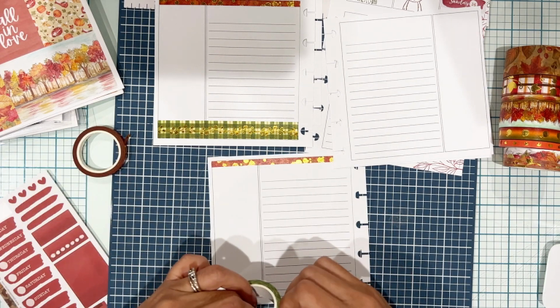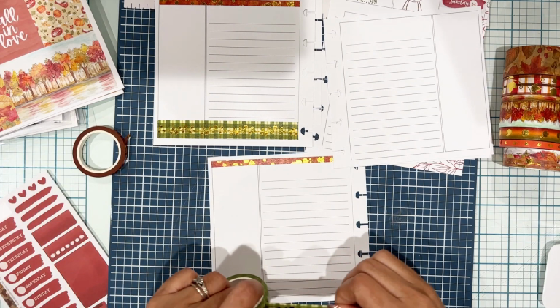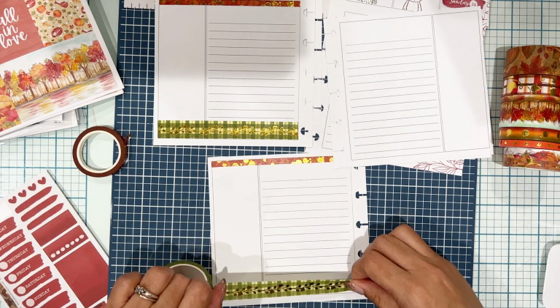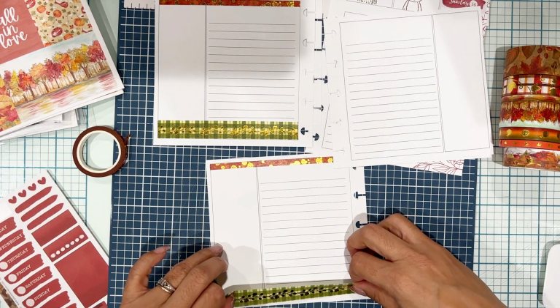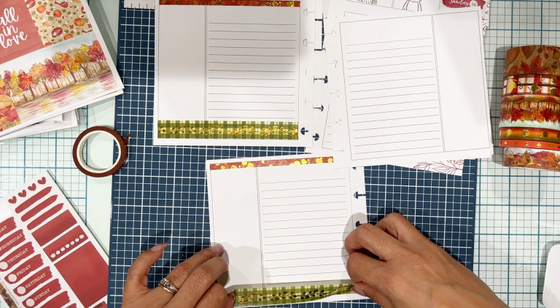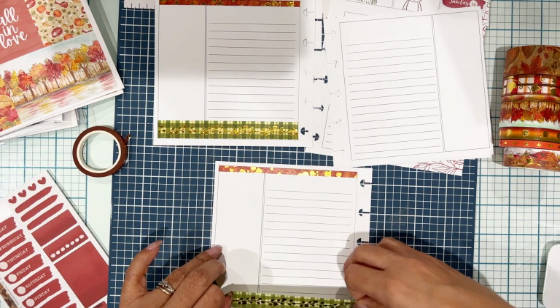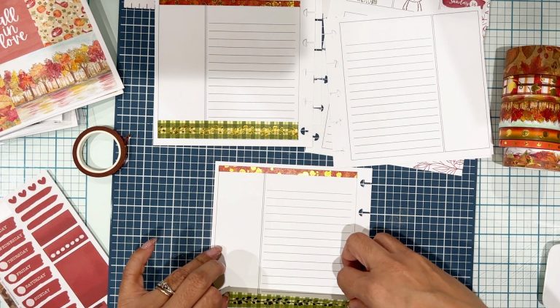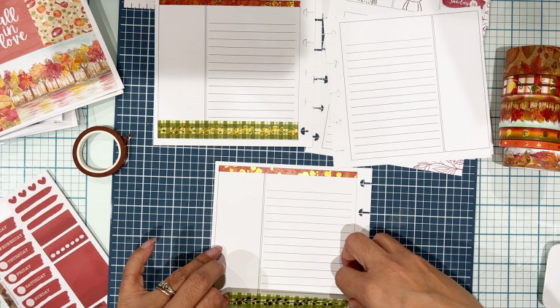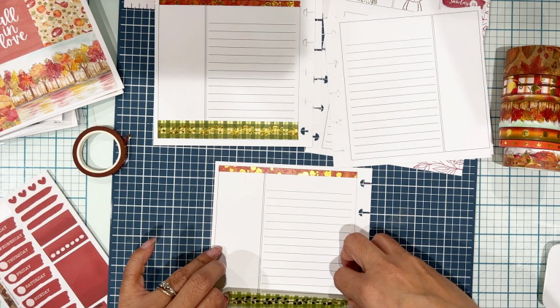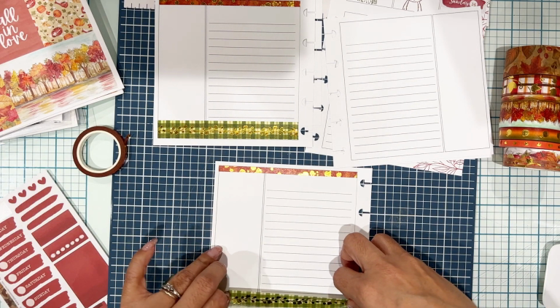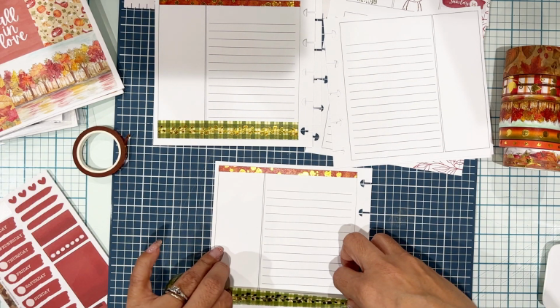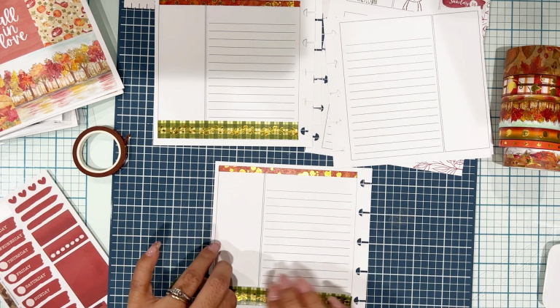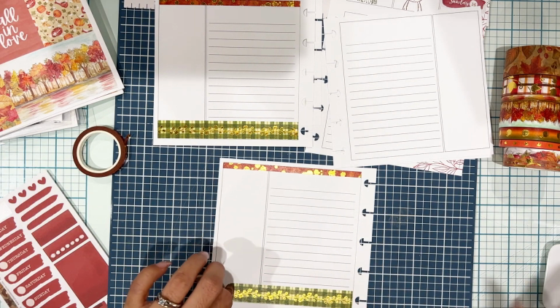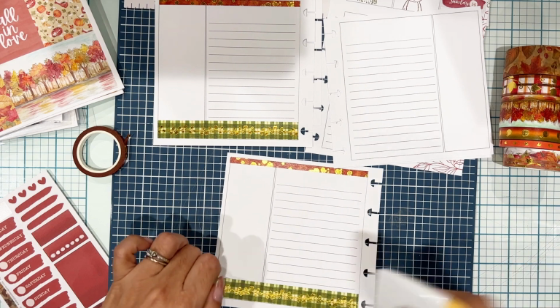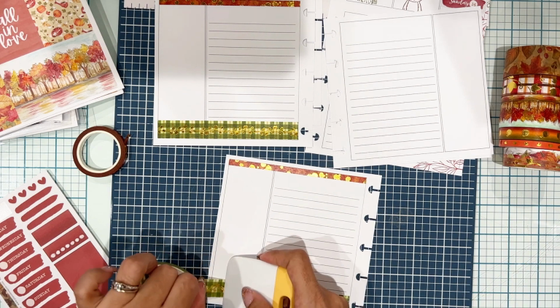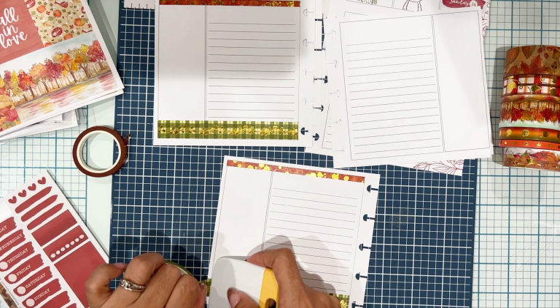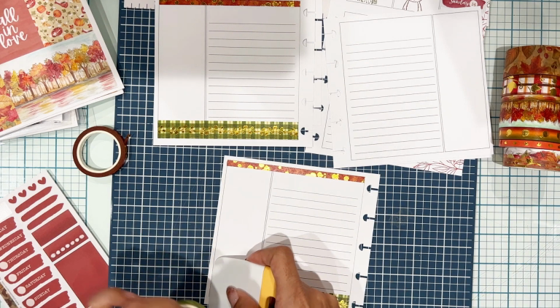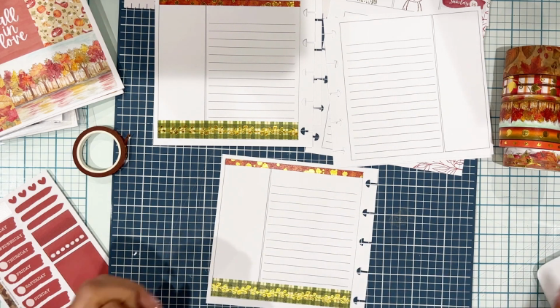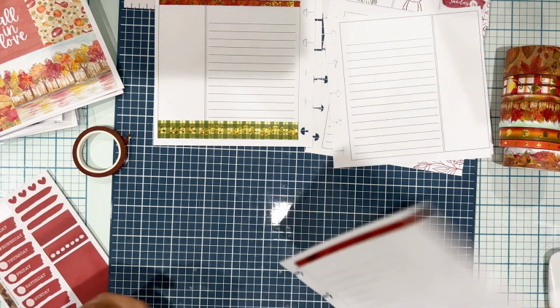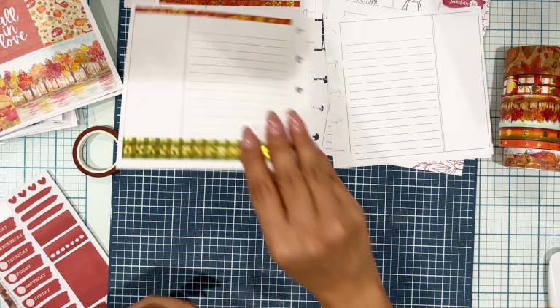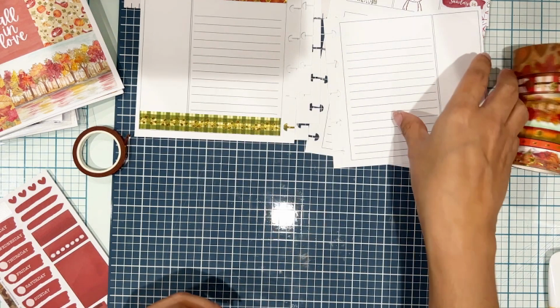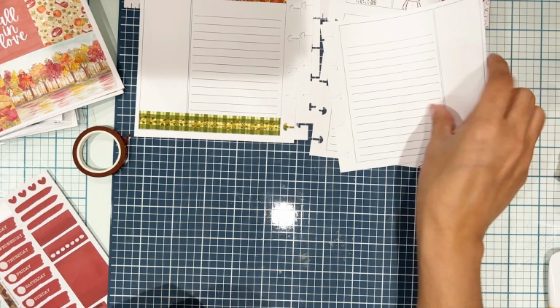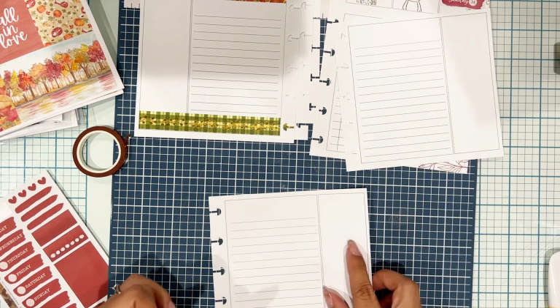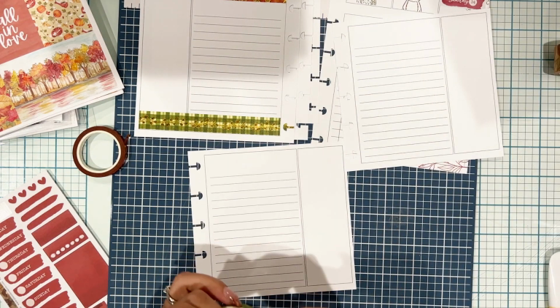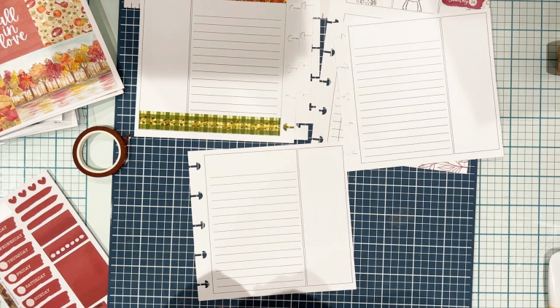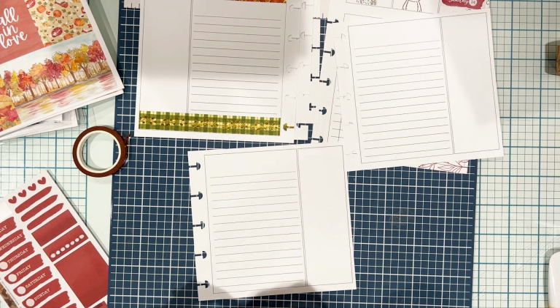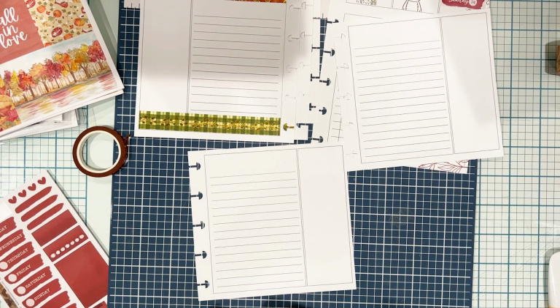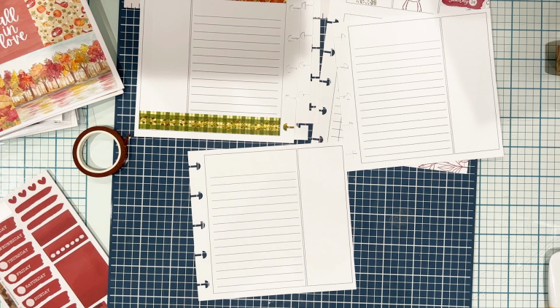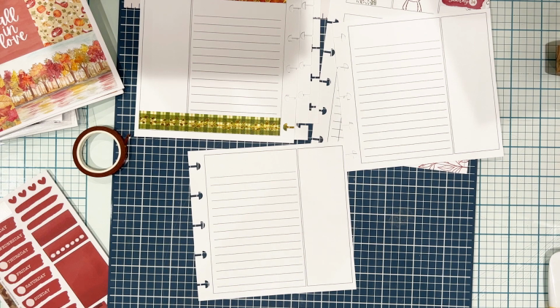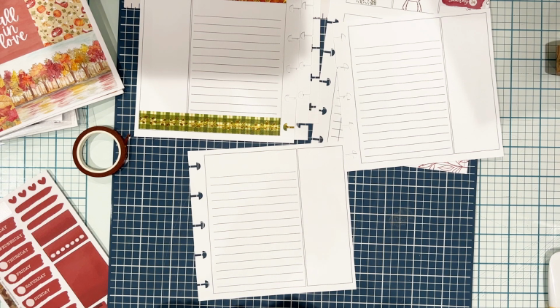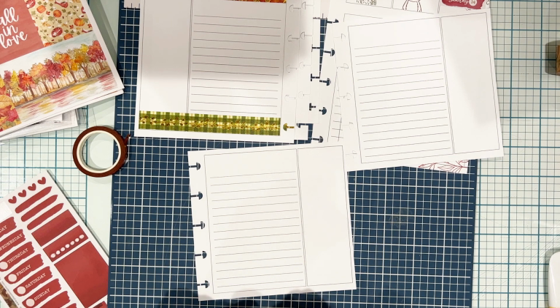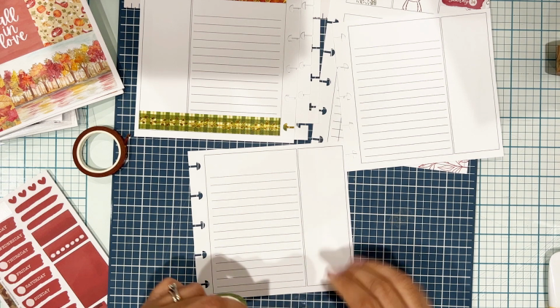Just getting all my washi down — that takes a little bit. I've used this washi a lot — as you can see, my rolls of washi are dwindling down. I just love this fall kit. It's so gorgeous, so I use it a lot.